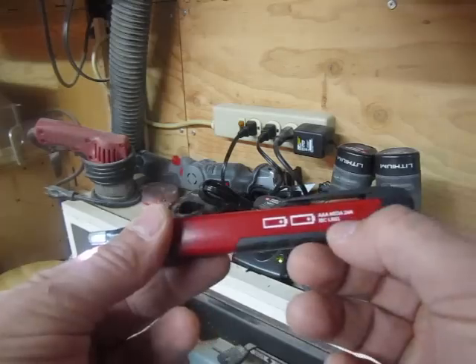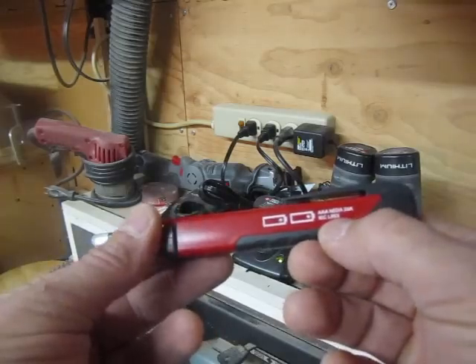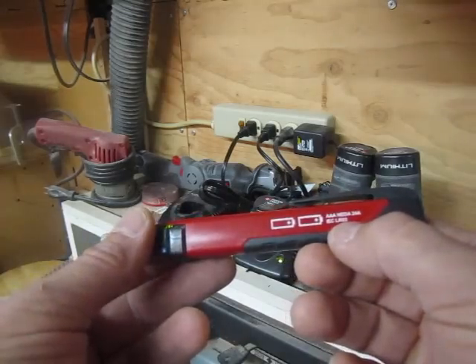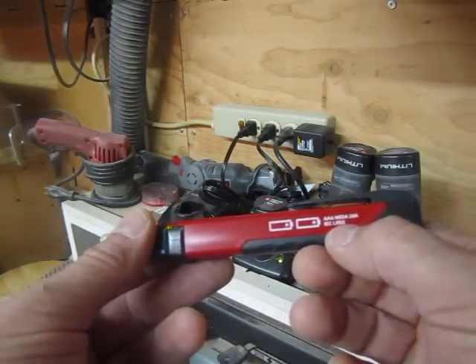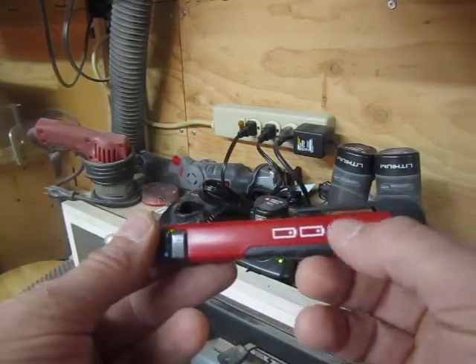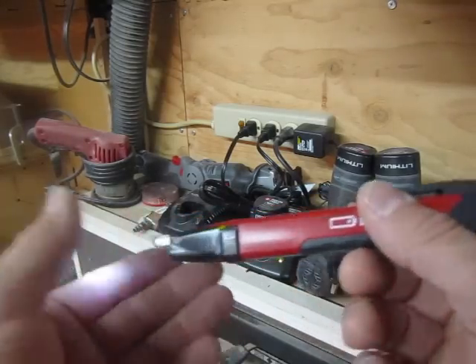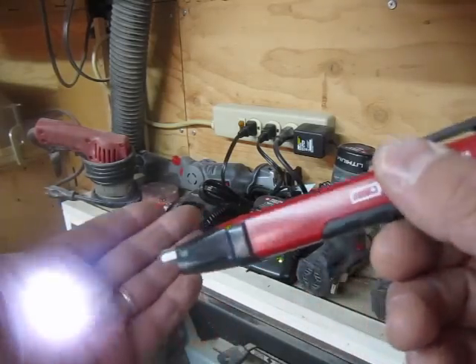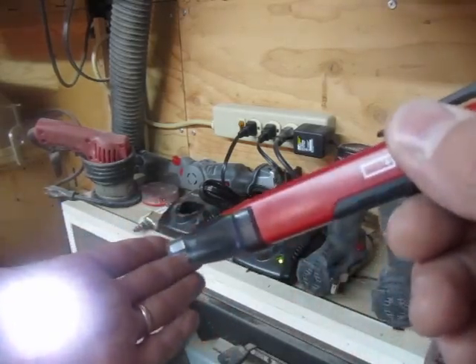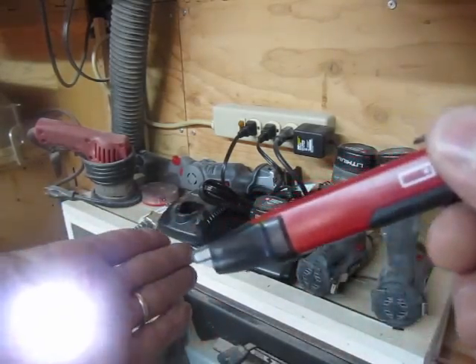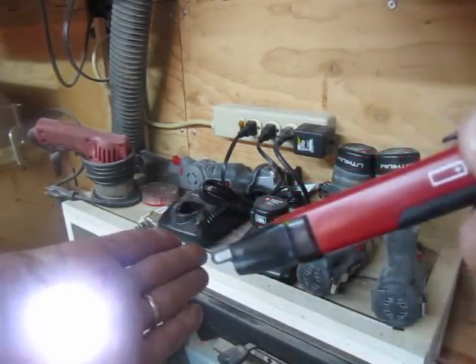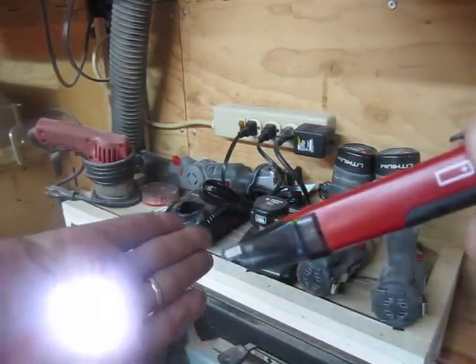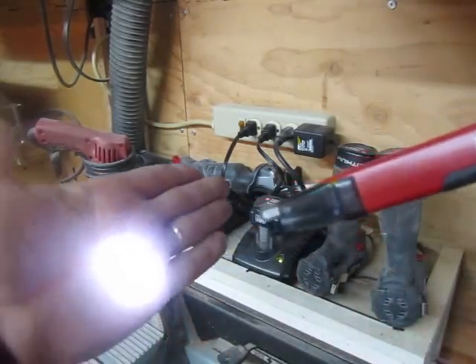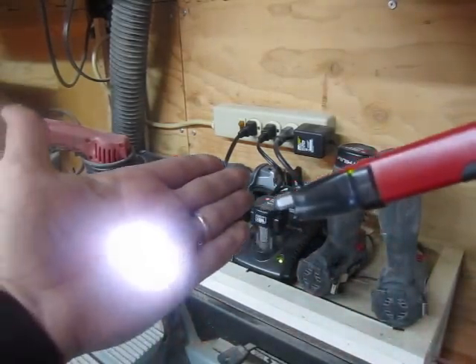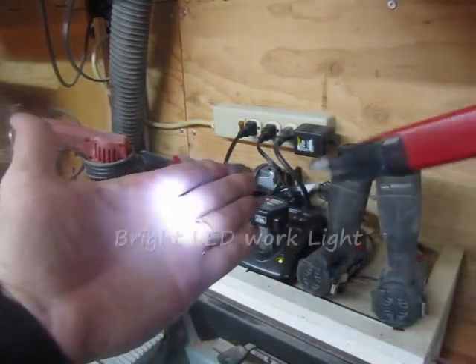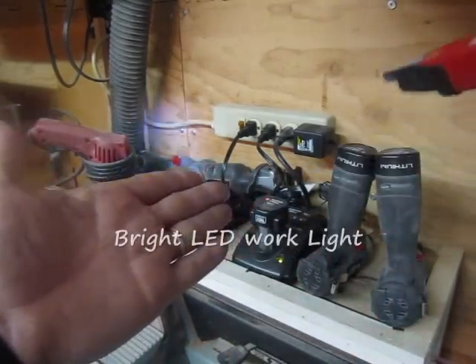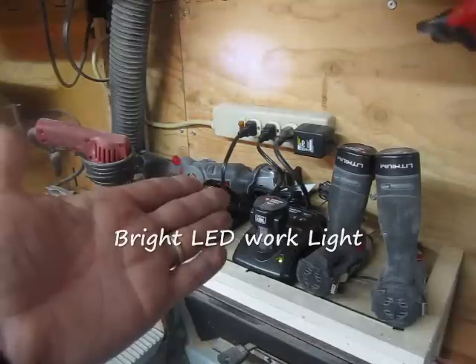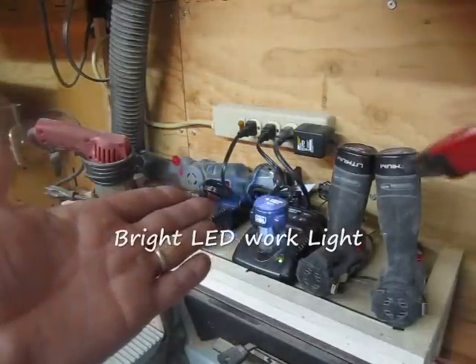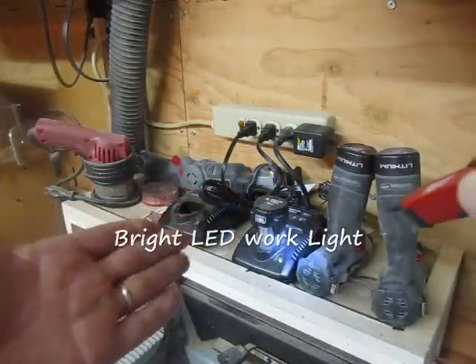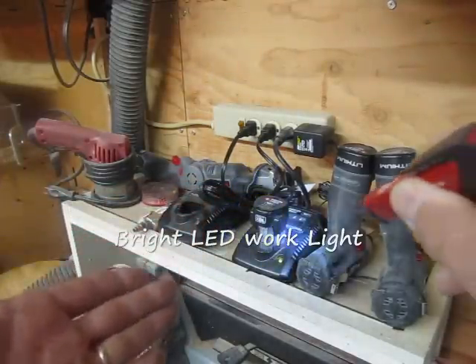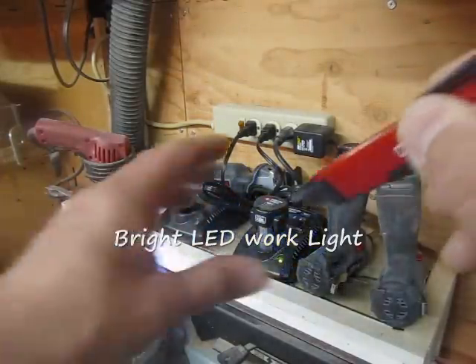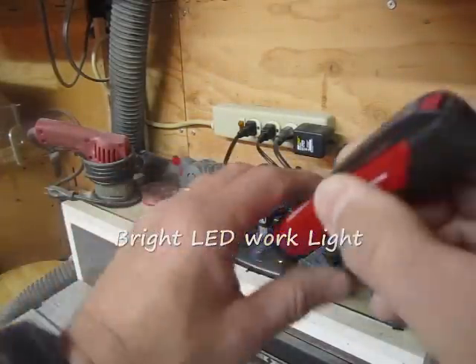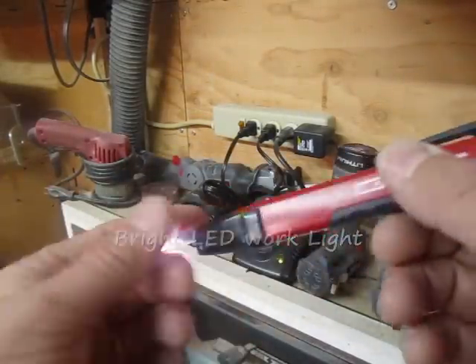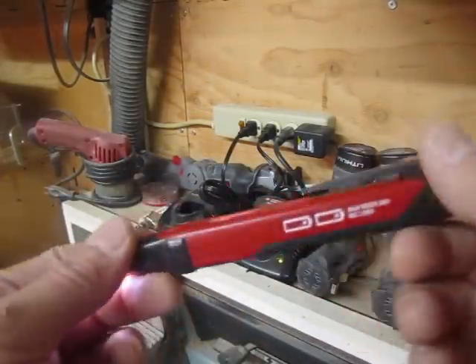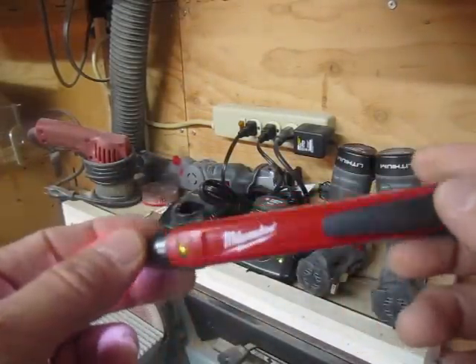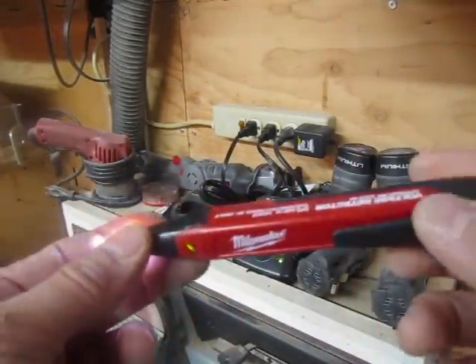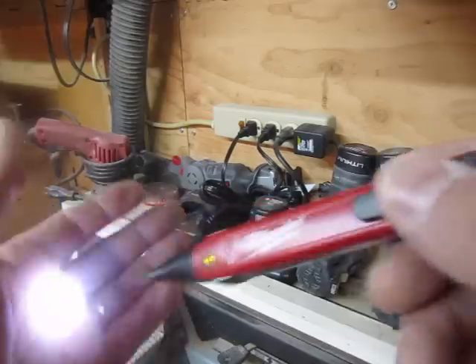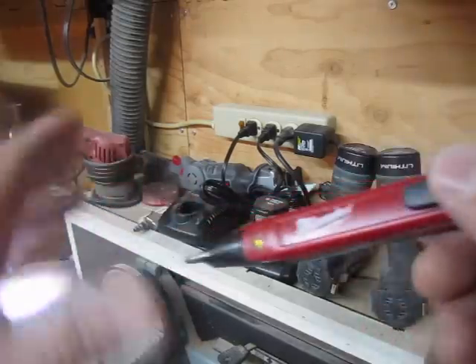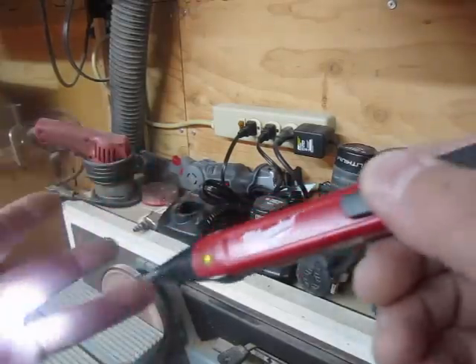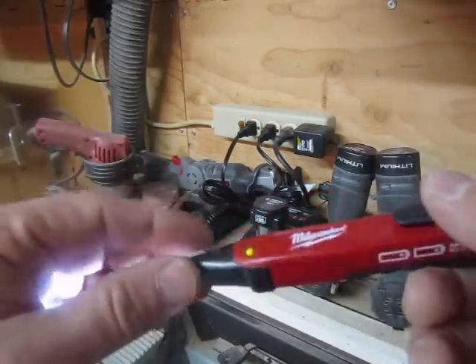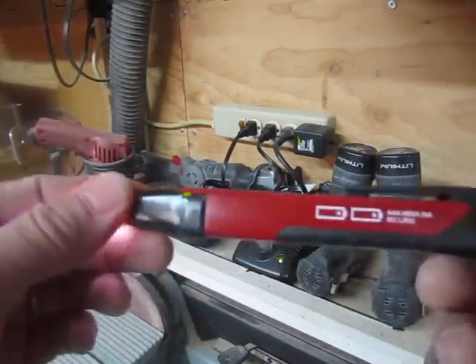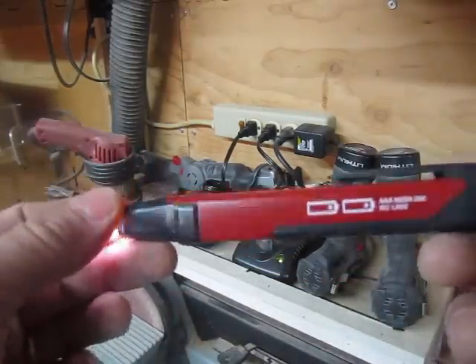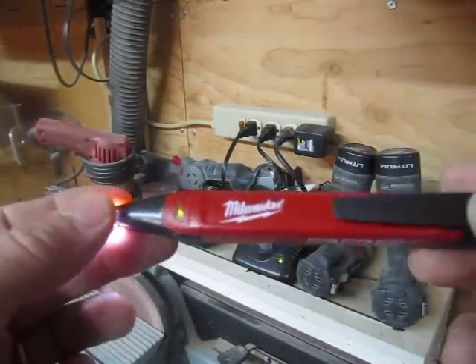It runs on two AAA batteries and it's got a really bright LED light here for illuminating dark spaces, crawl spaces, or wherever you're reaching into a socket or a junction box.